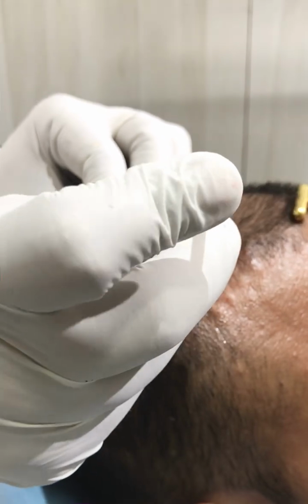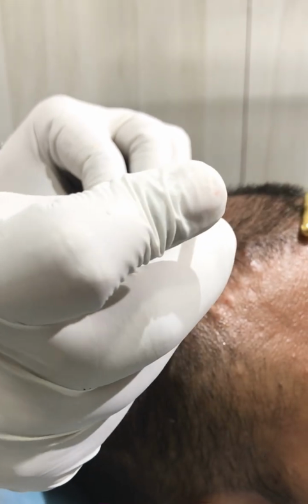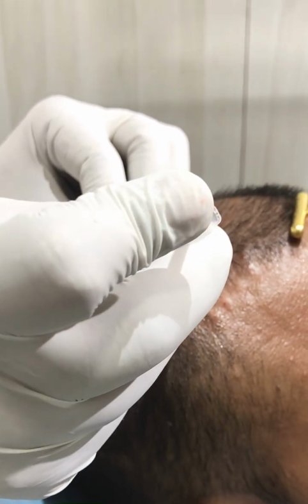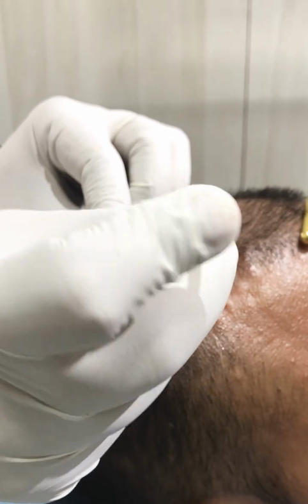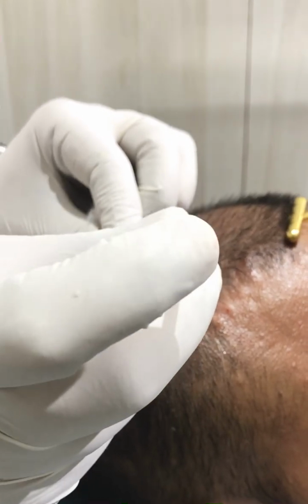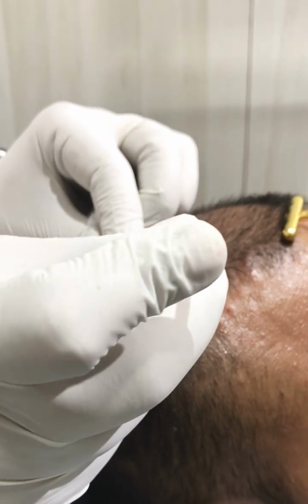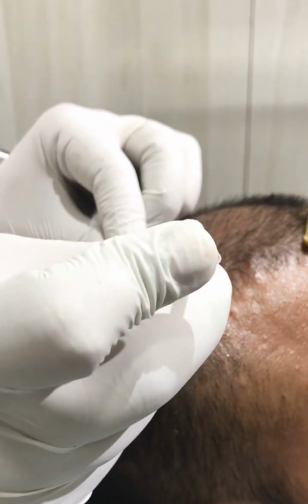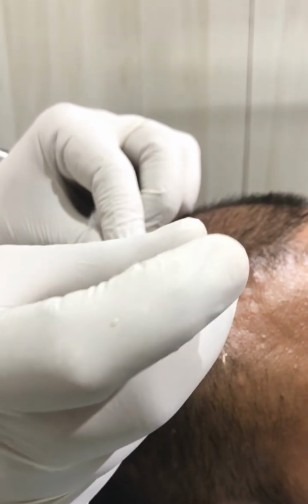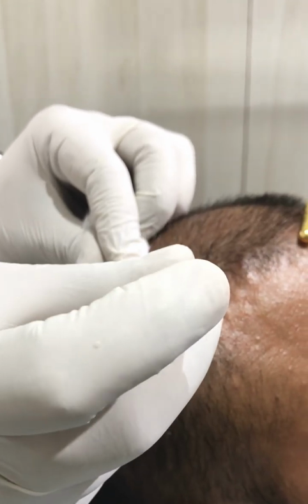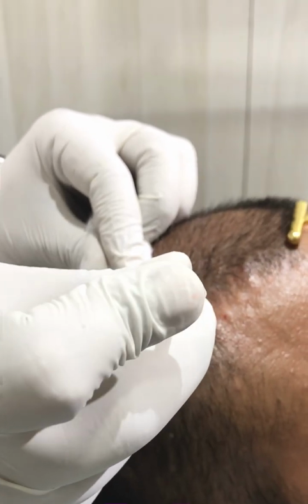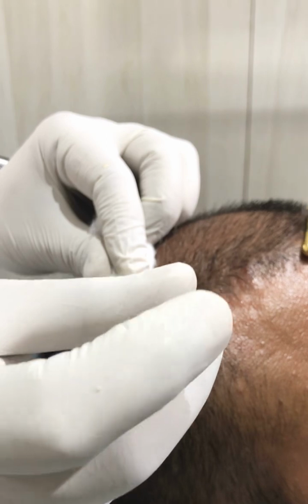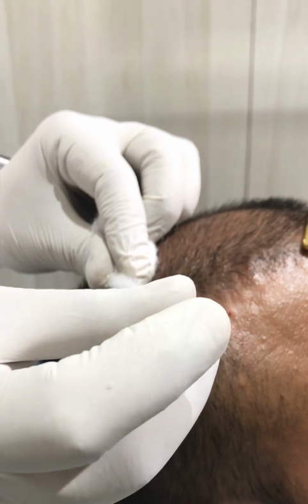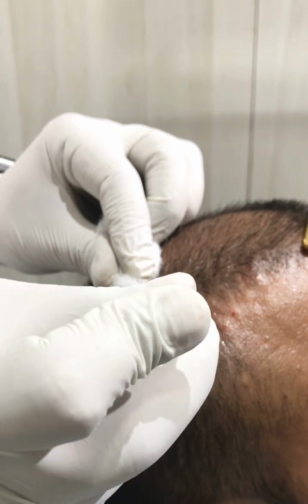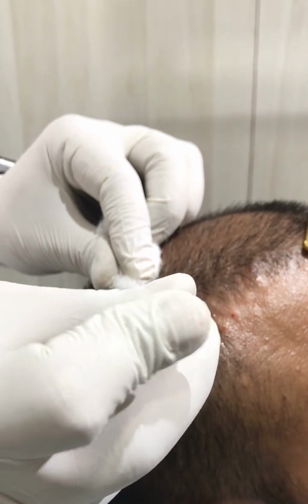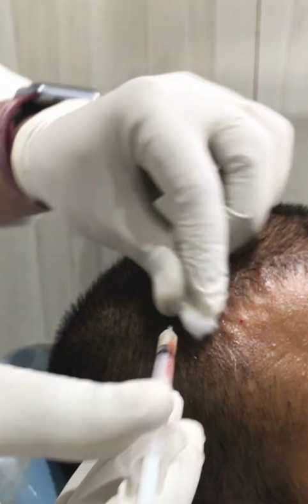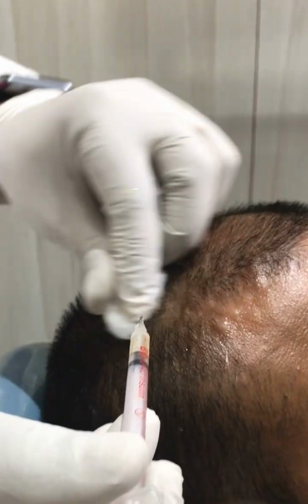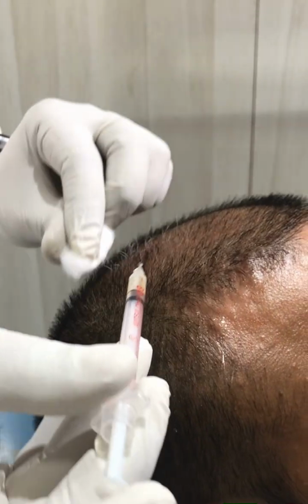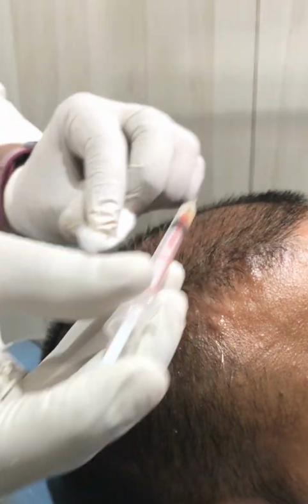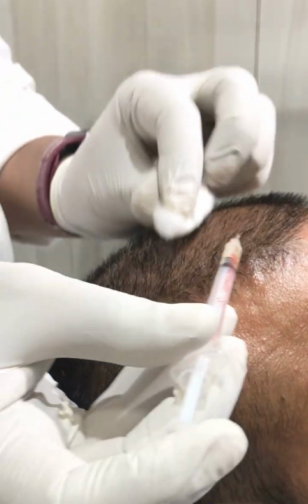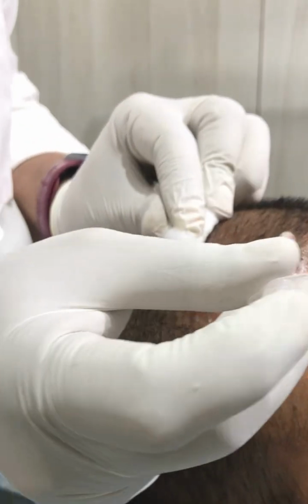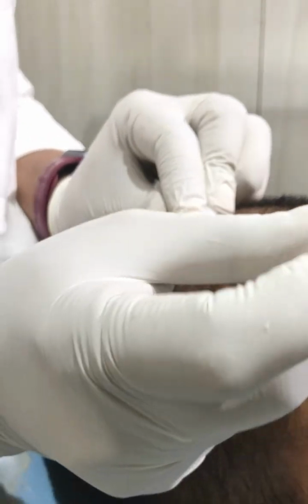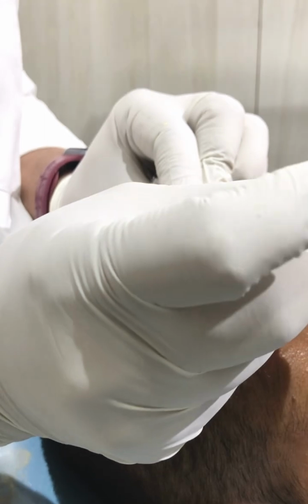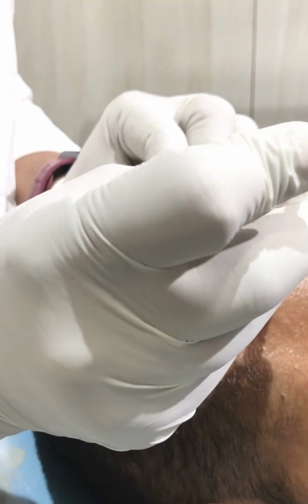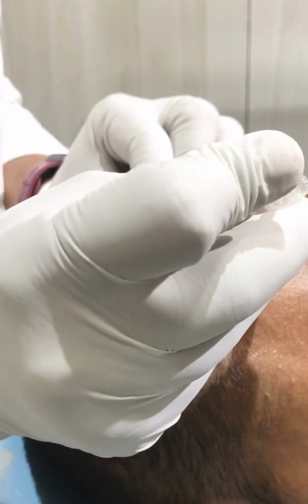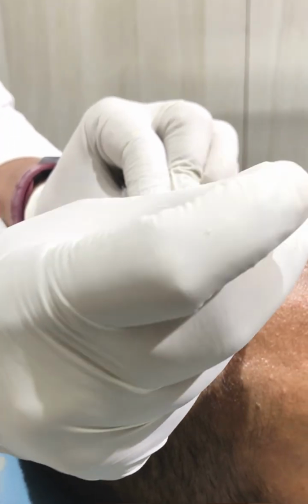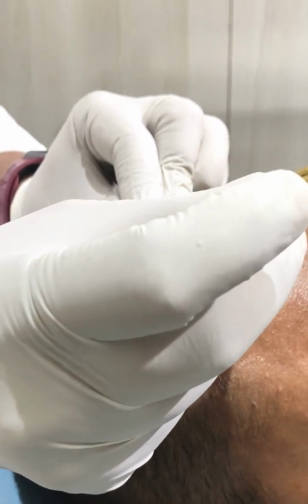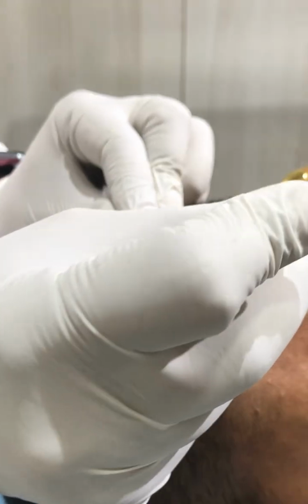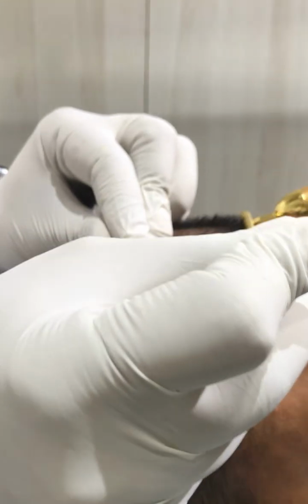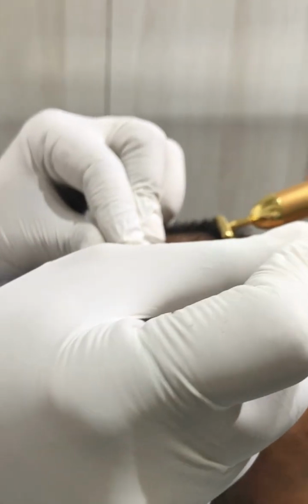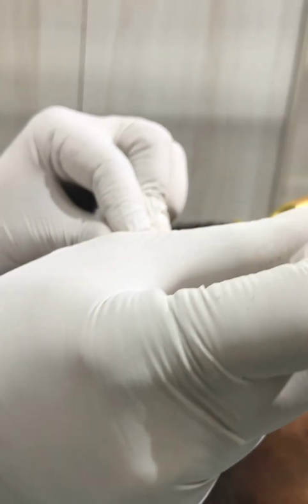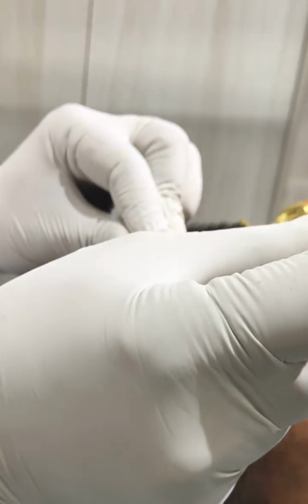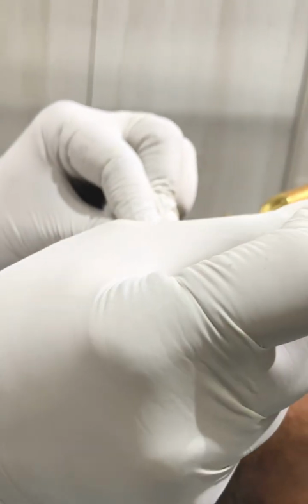We keep asking the patient about any pain during the procedure. We are using this golden rod vibration device so that we can divert the patient's attention from the pain.